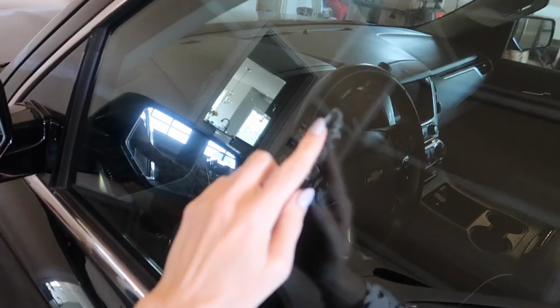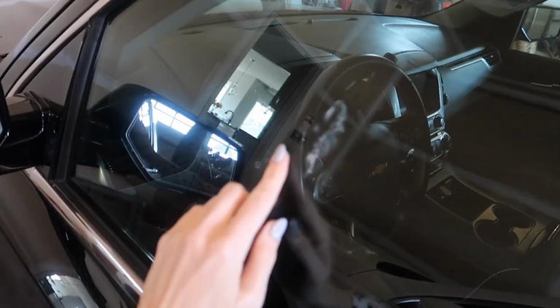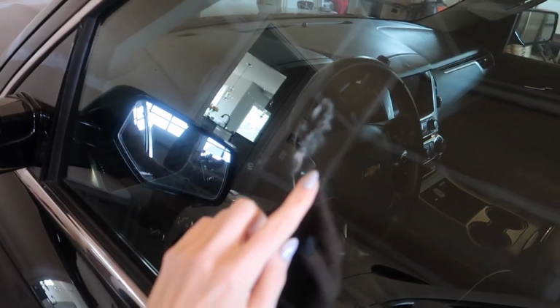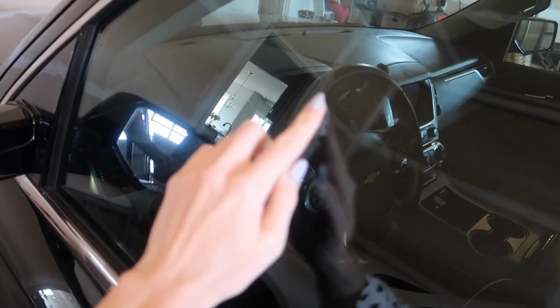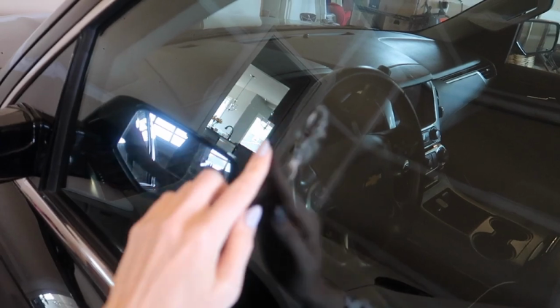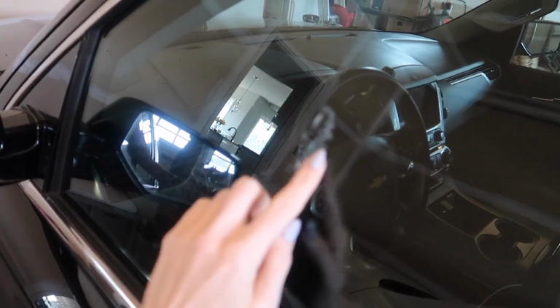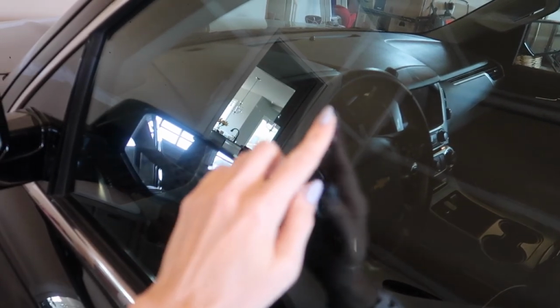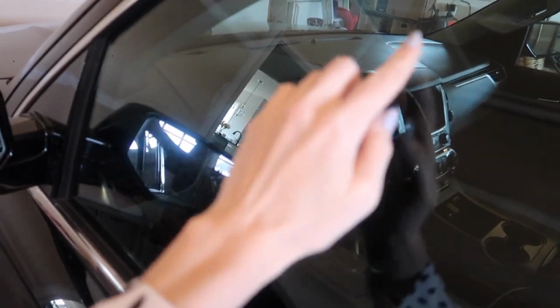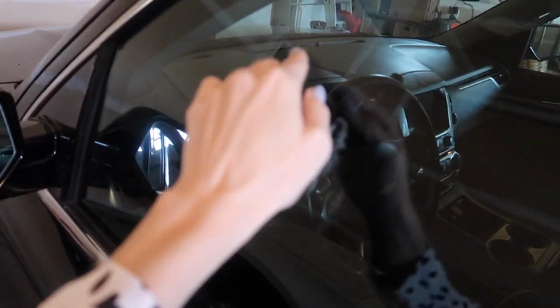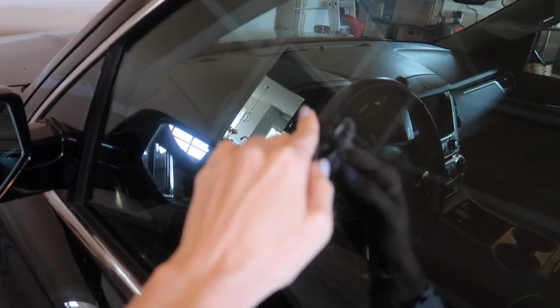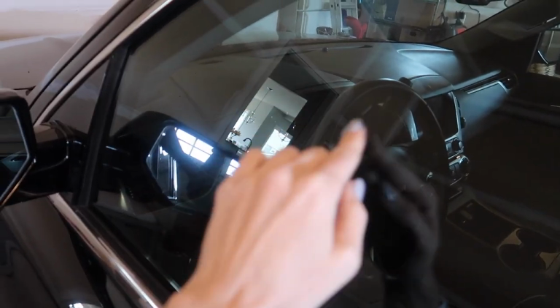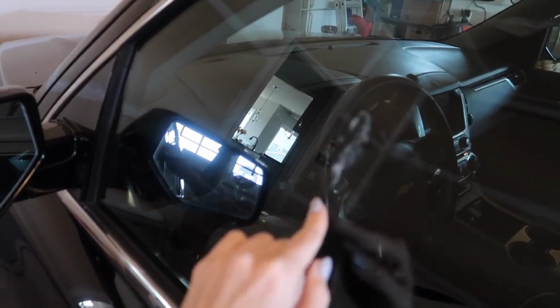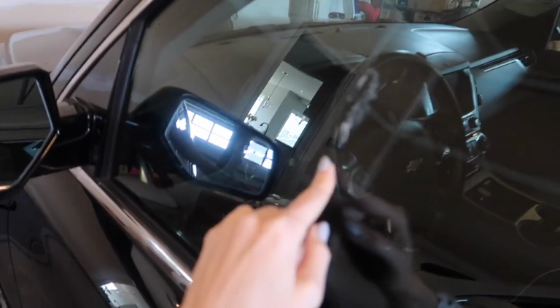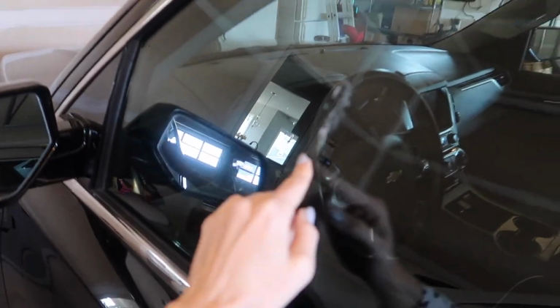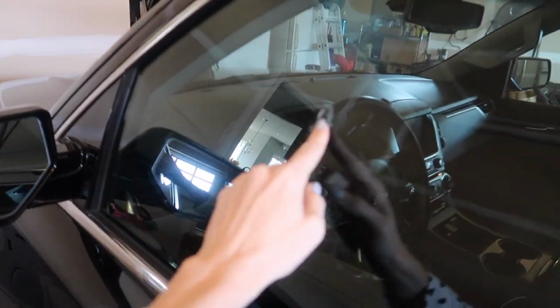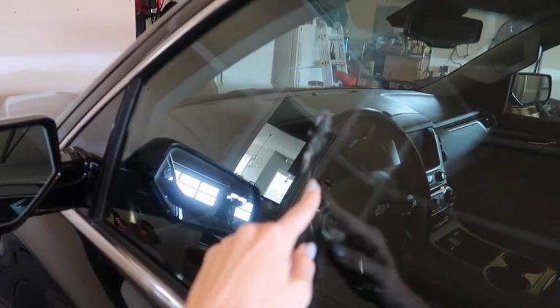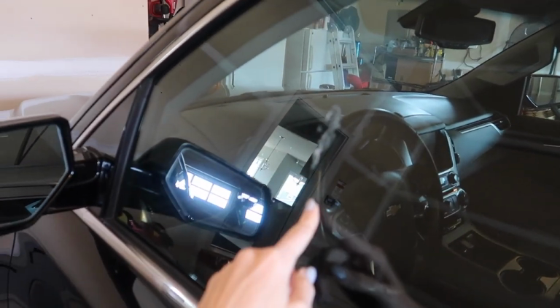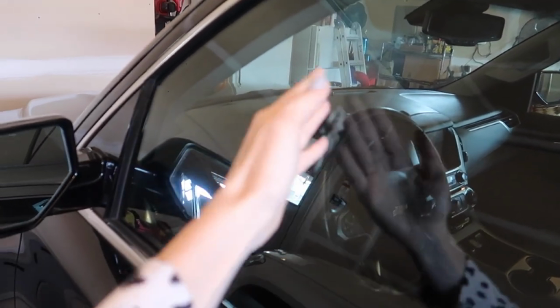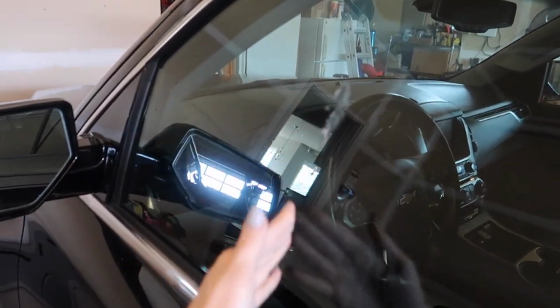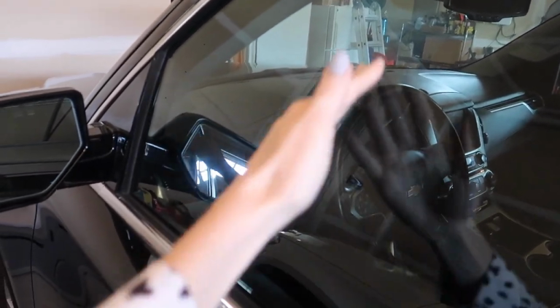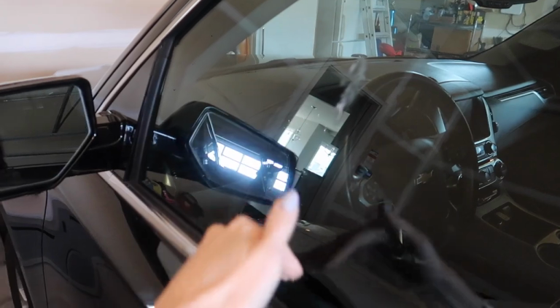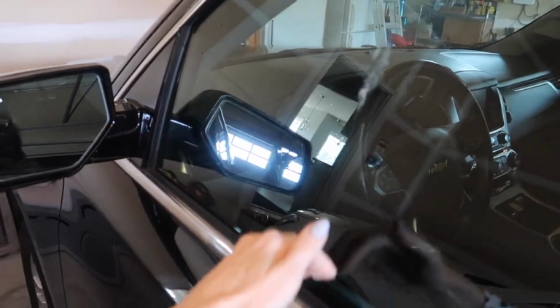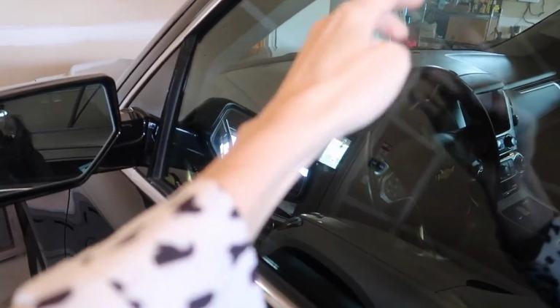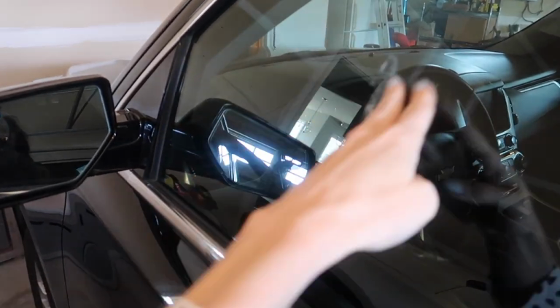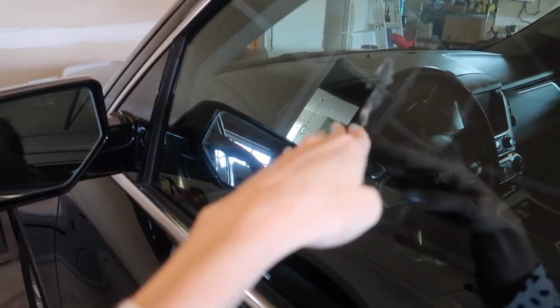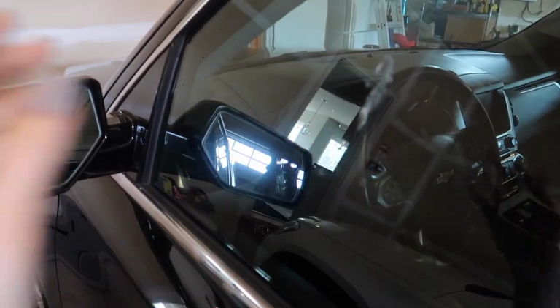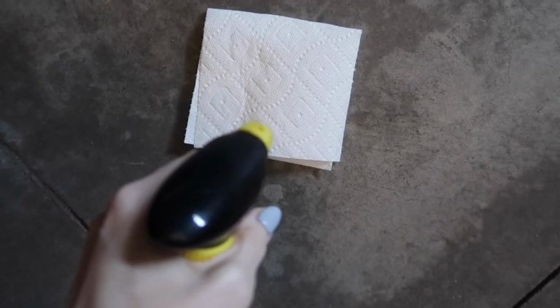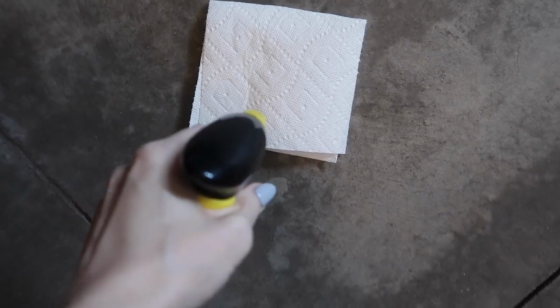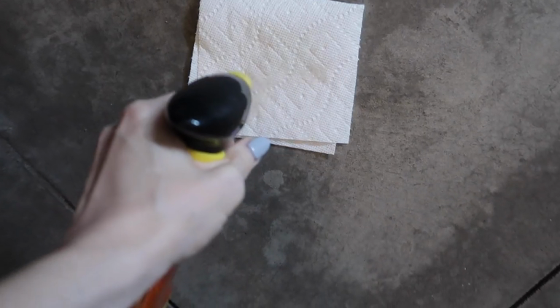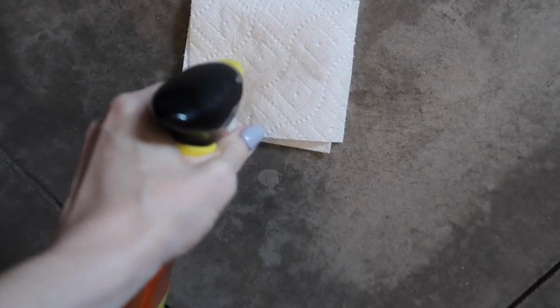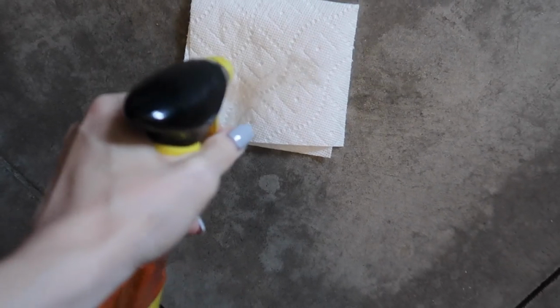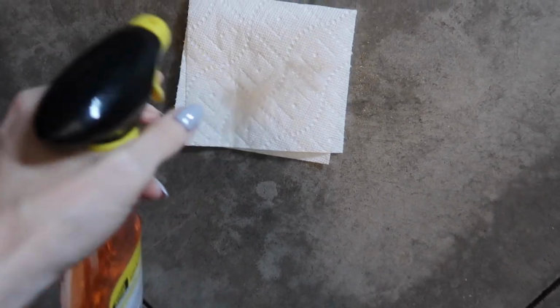How about some gum off your window as well? I tried to spit my gum out the window and then it got stuck and then I almost rolled the window down. Yeah, yuck. We're going to do this window really quick here first.